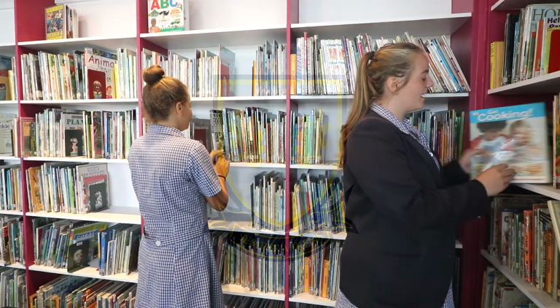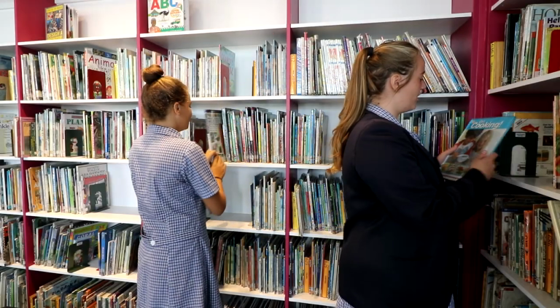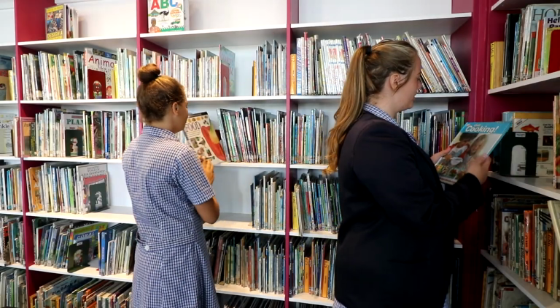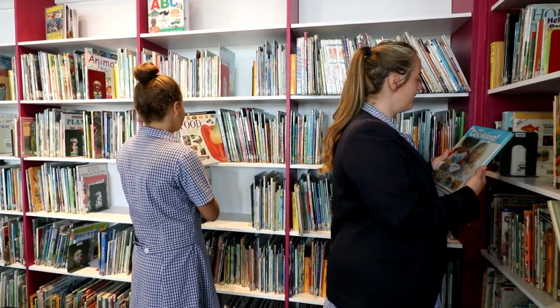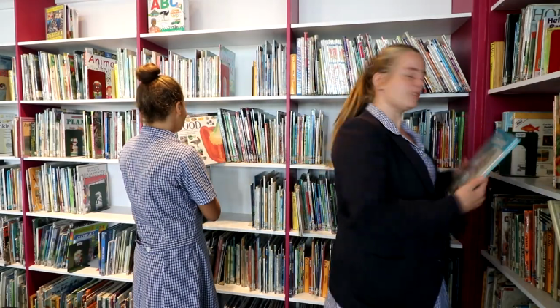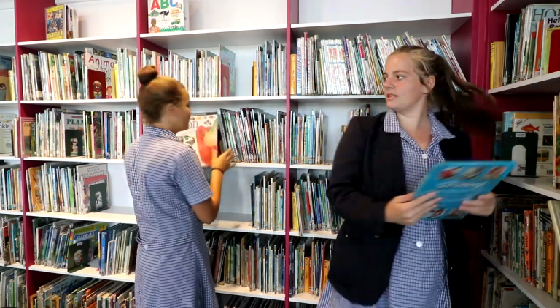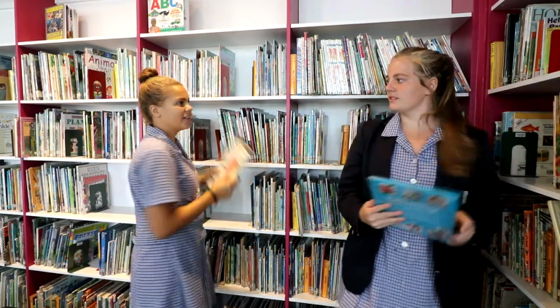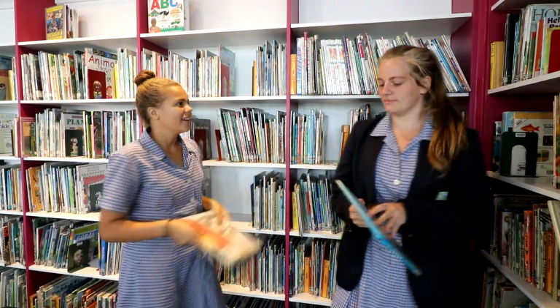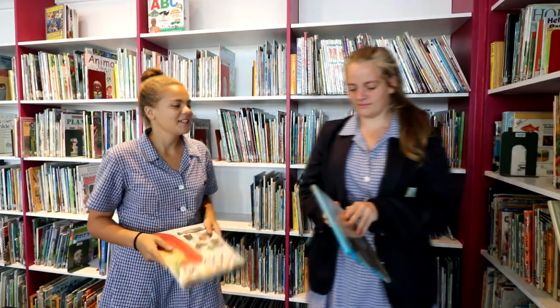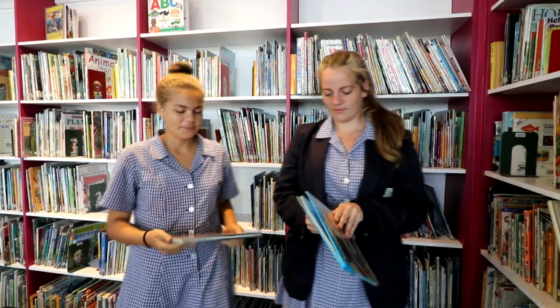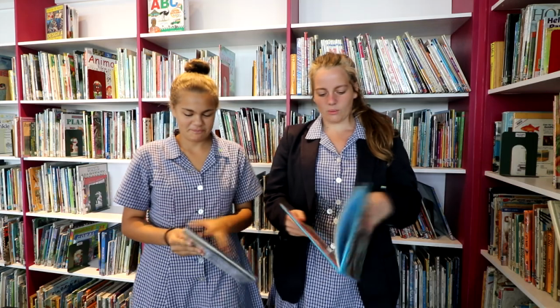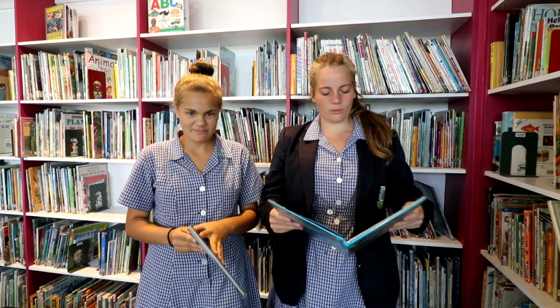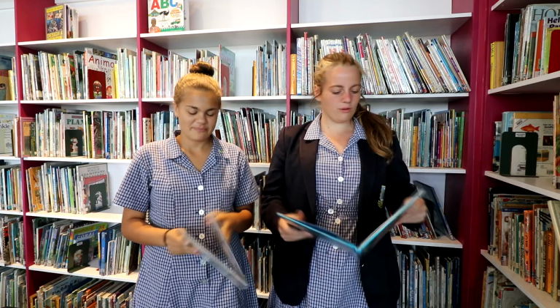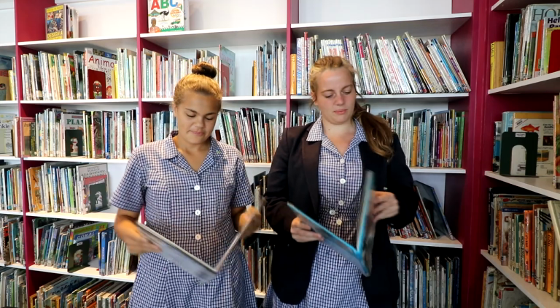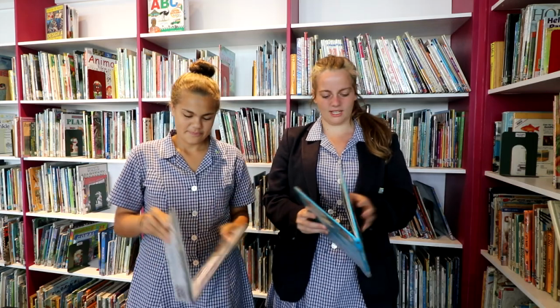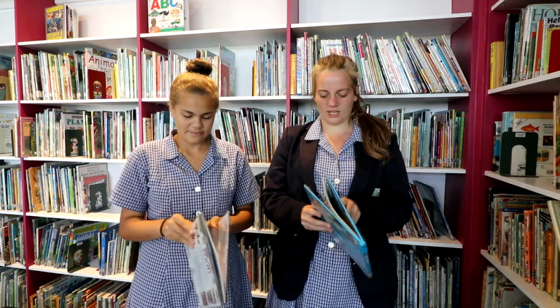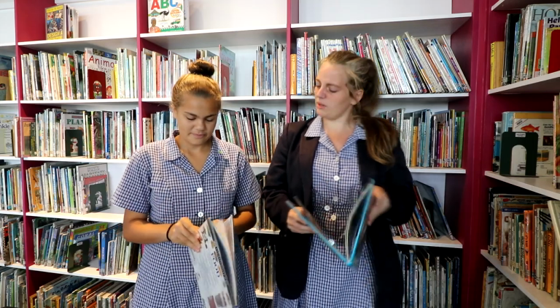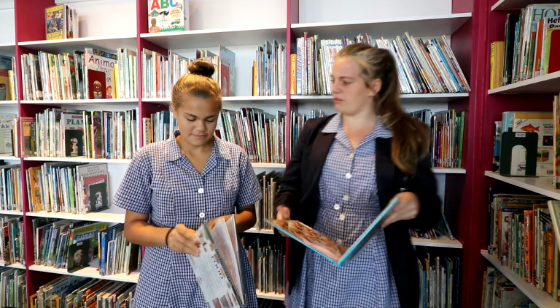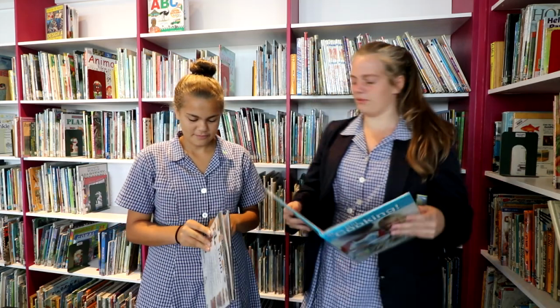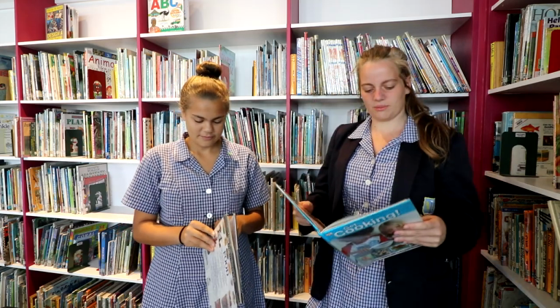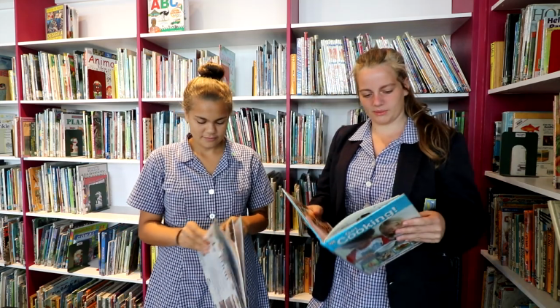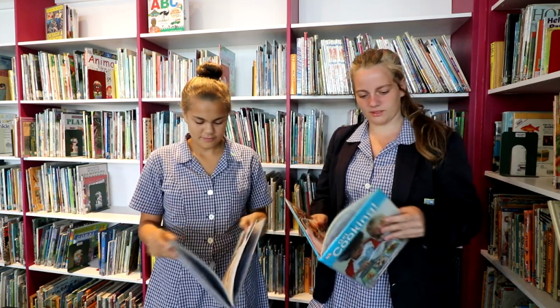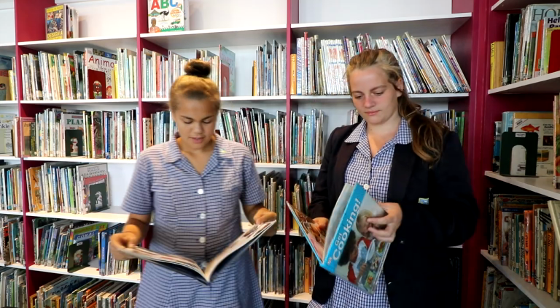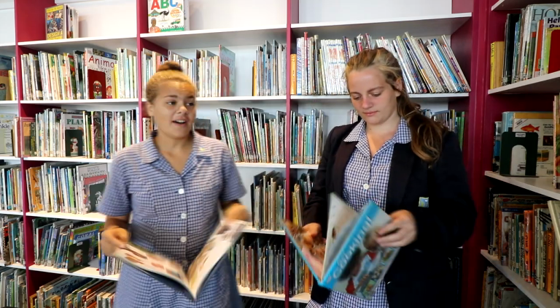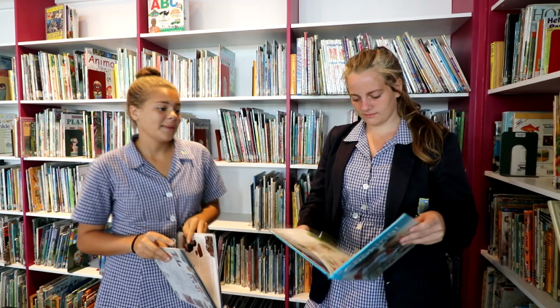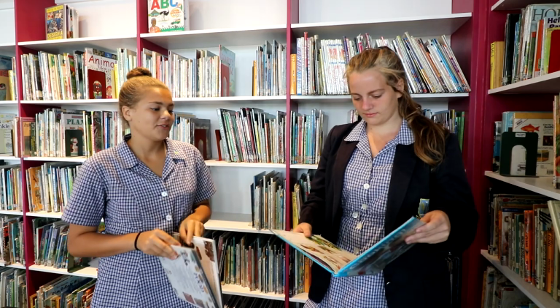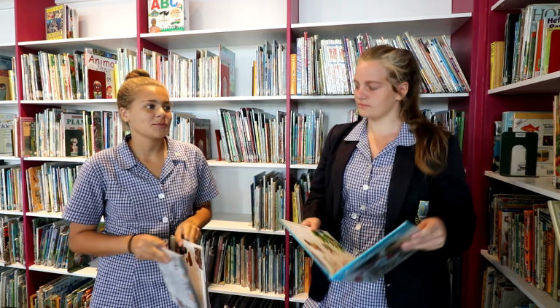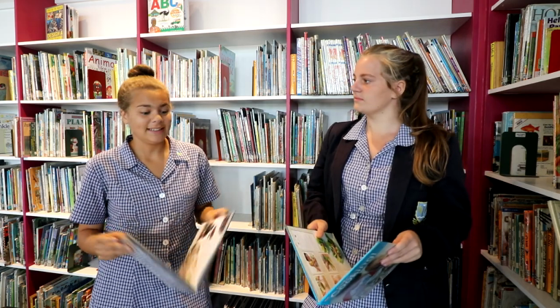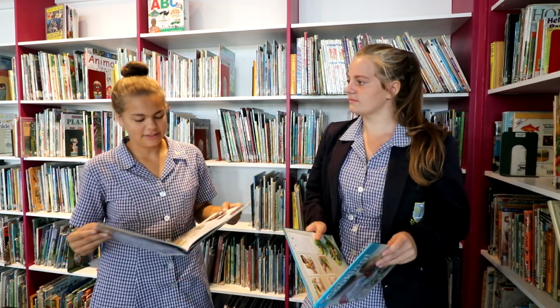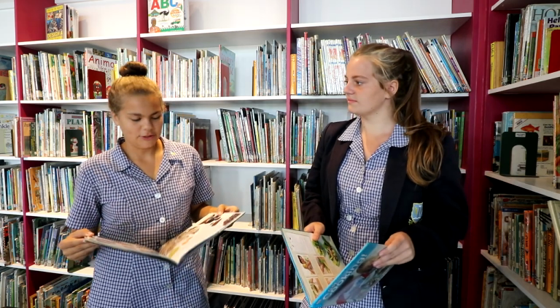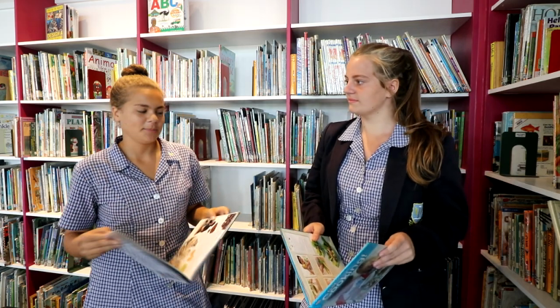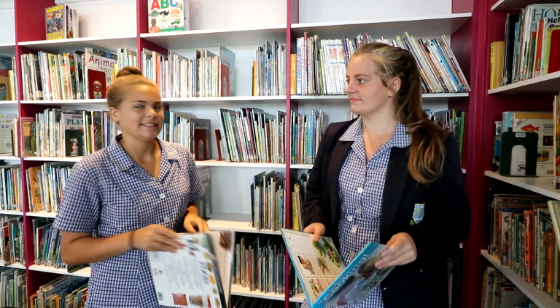Hey Tara, do you know what the theme for this term is? Yeah, it's friendship. Well, we're doing recipes in English. I wonder what a good recipe for friendship soup is. If I were making a friendship soup, I definitely know what I'd put in it.